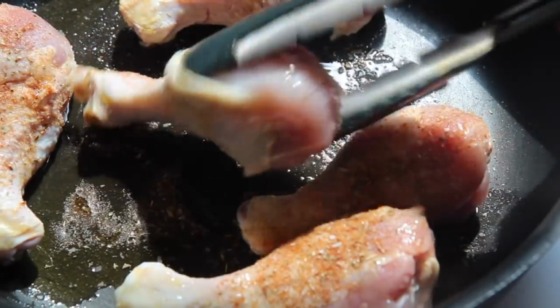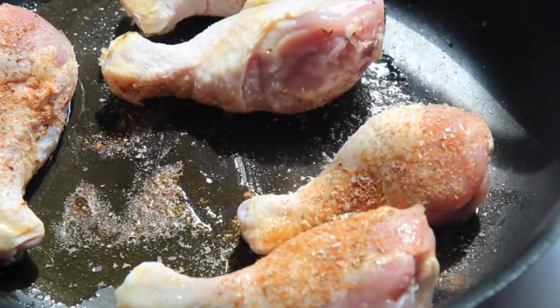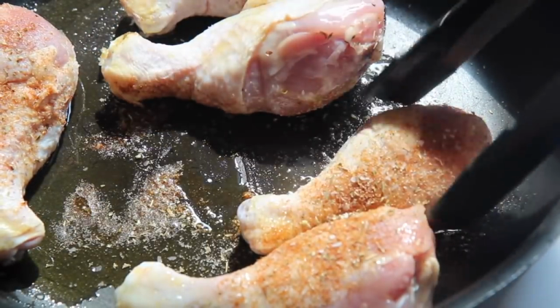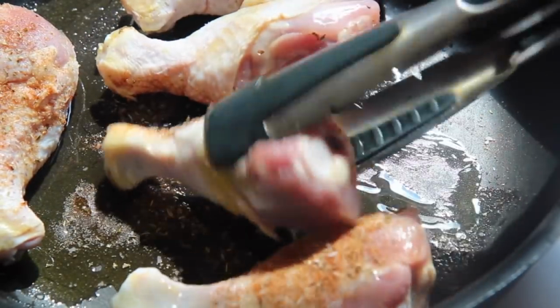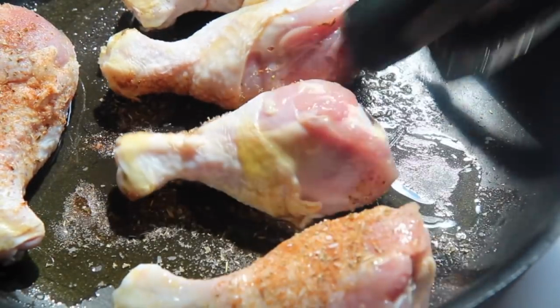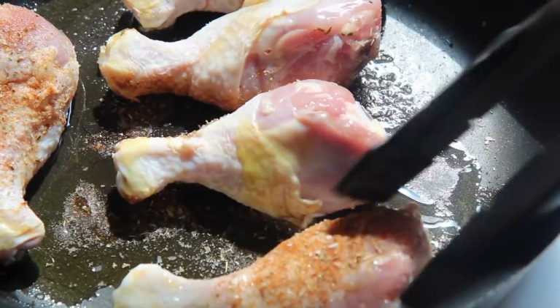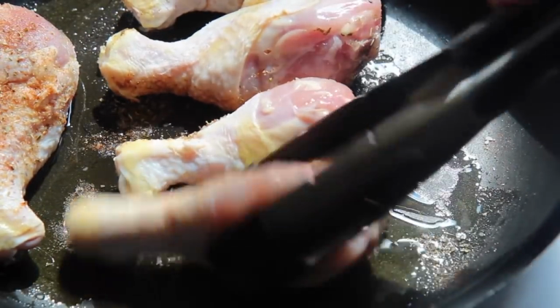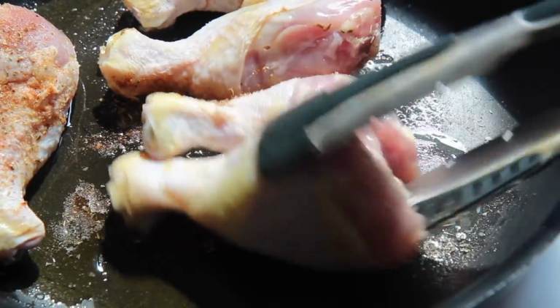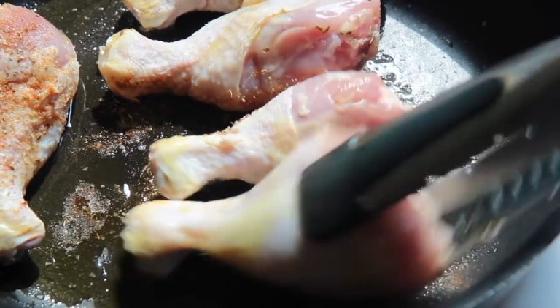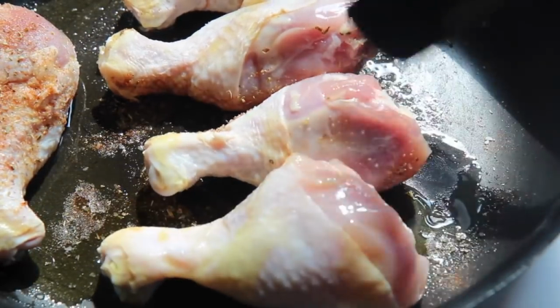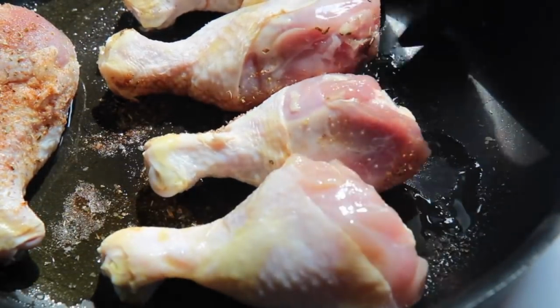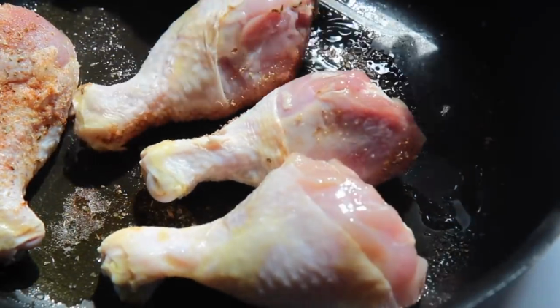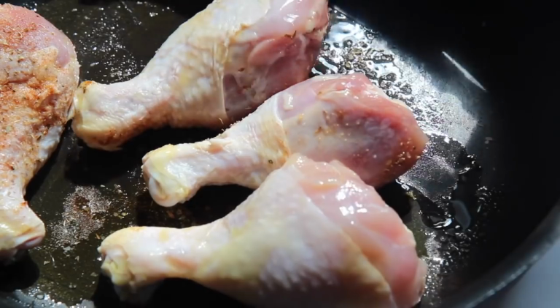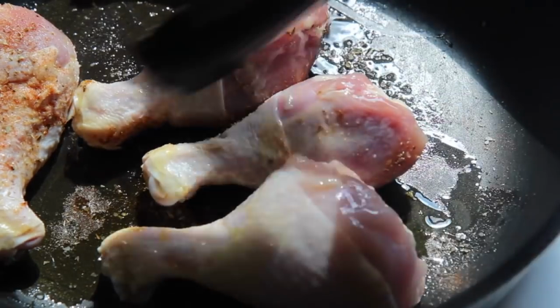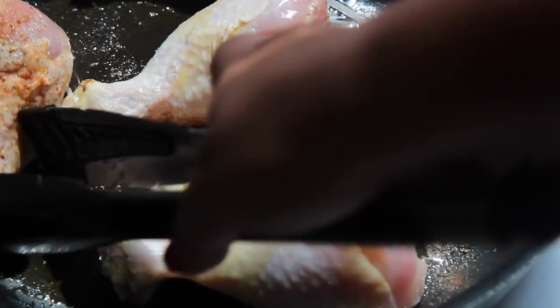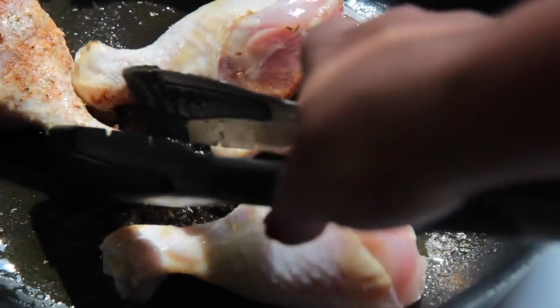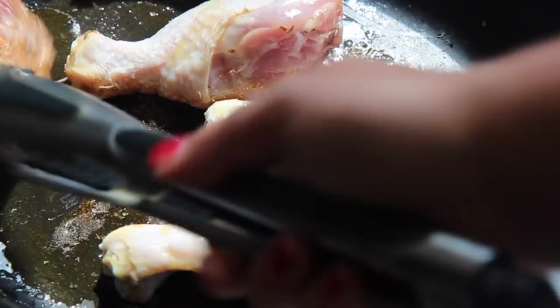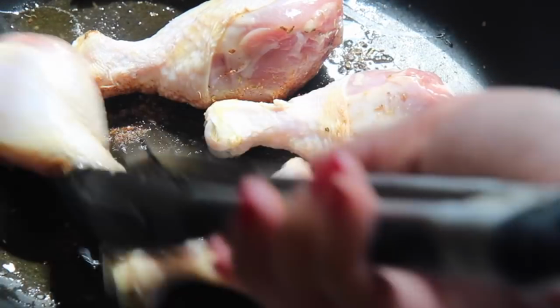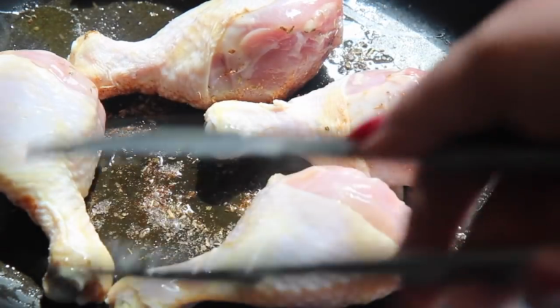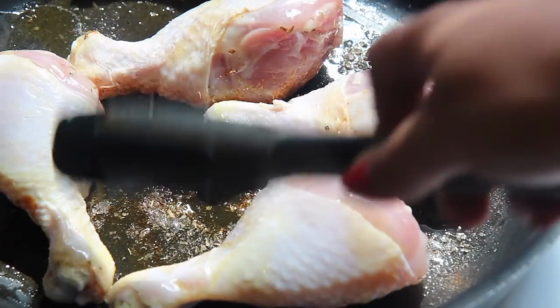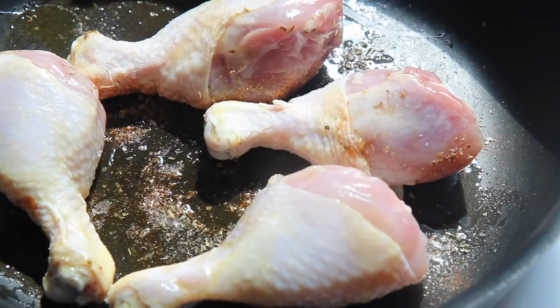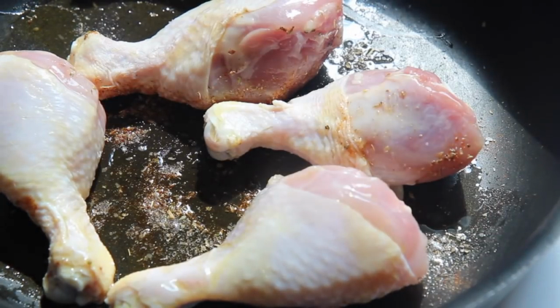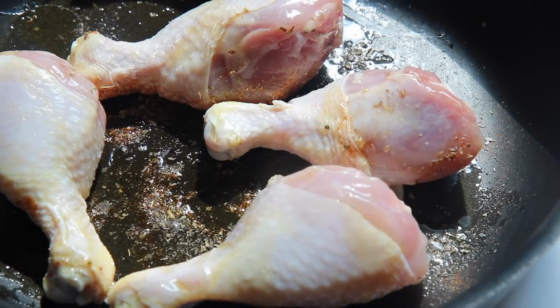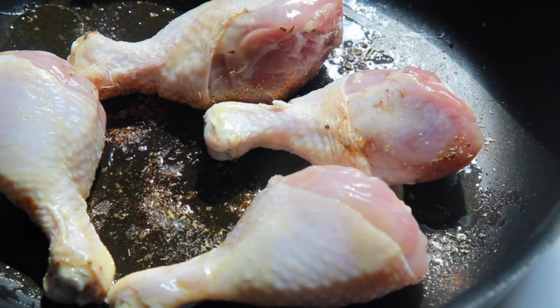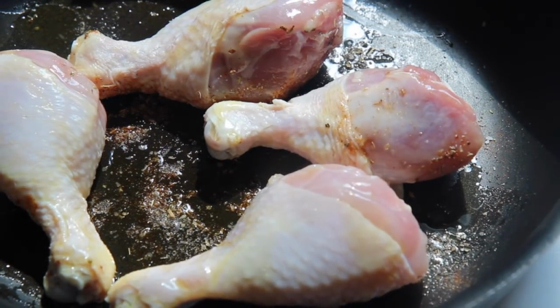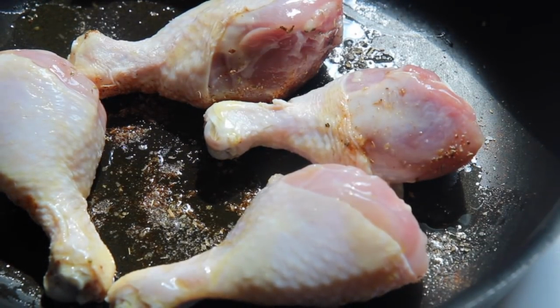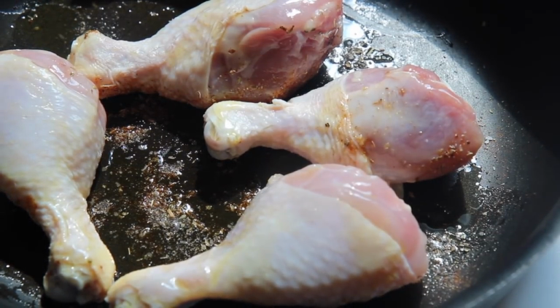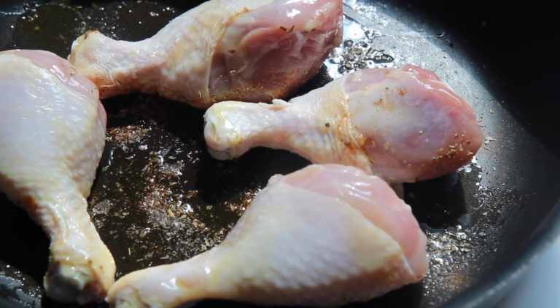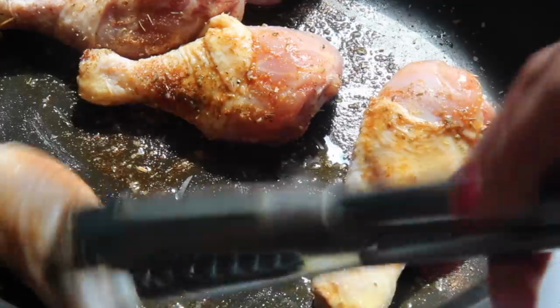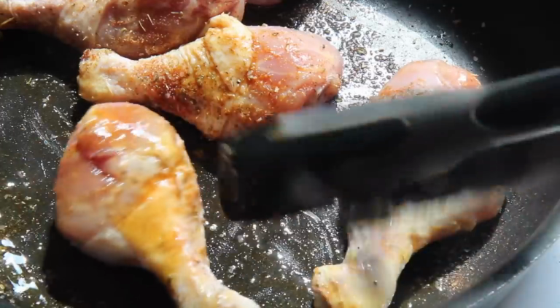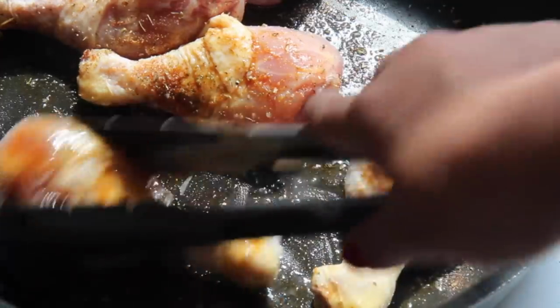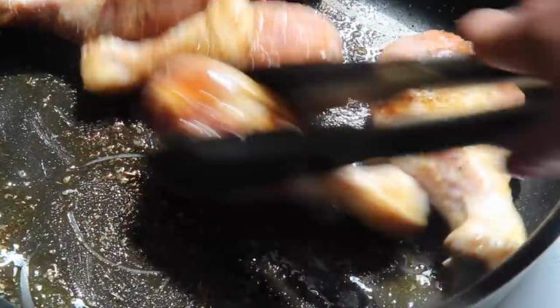I combine all of the spices together. Make sure to season the chicken all over, under the skin as well. You can even refrigerate this overnight if you'd like, but it's definitely not necessary.